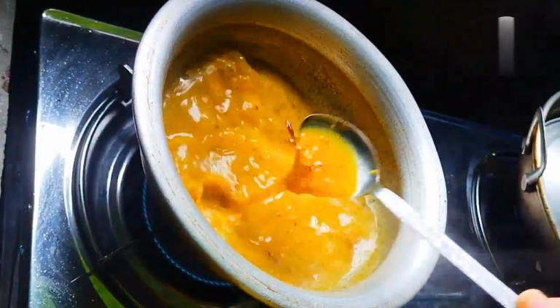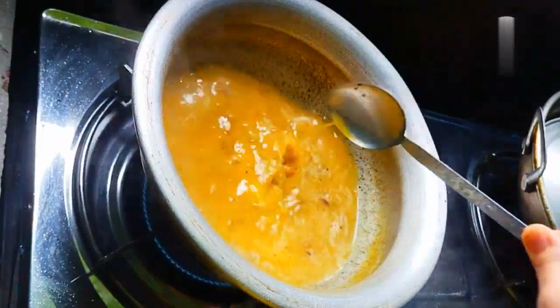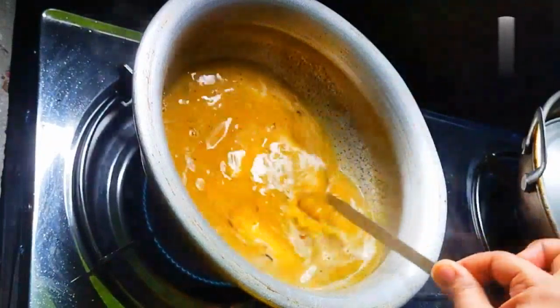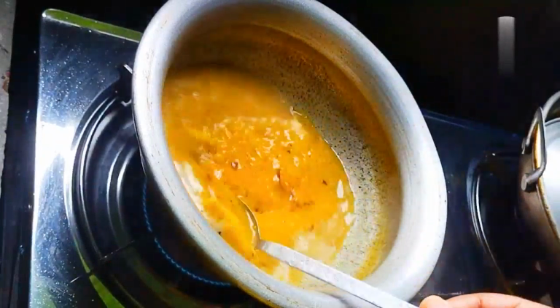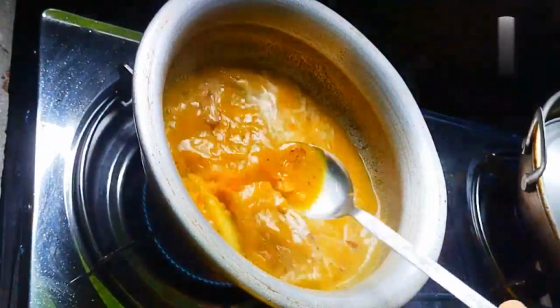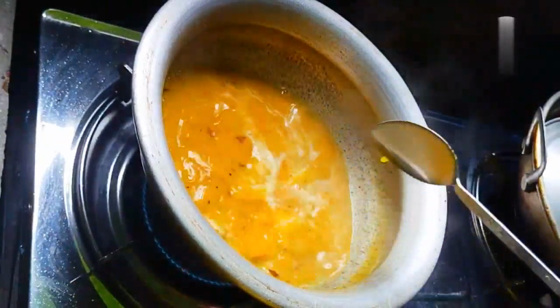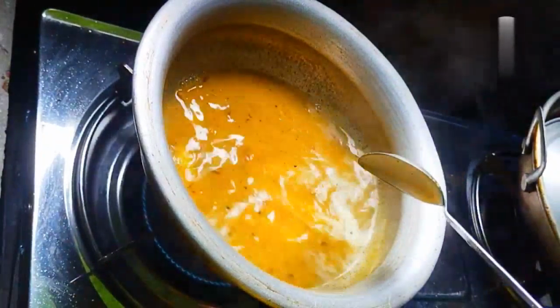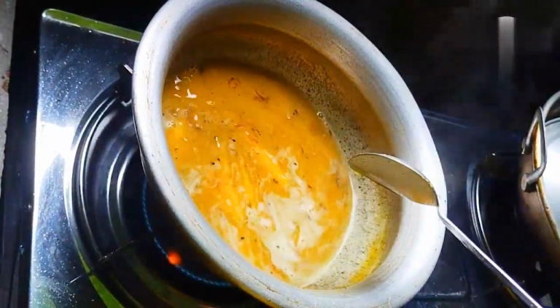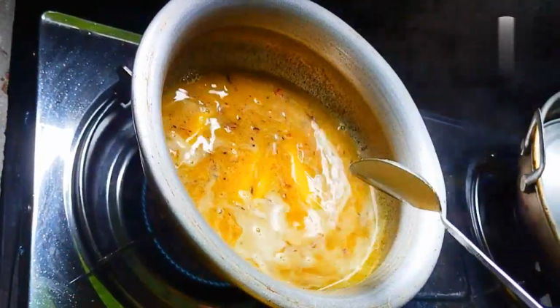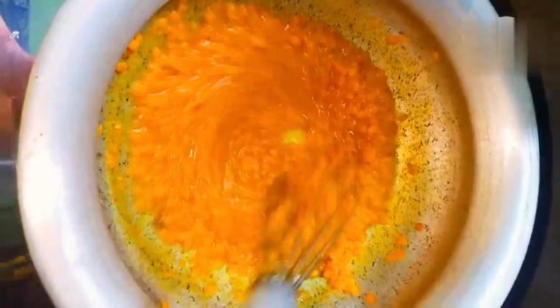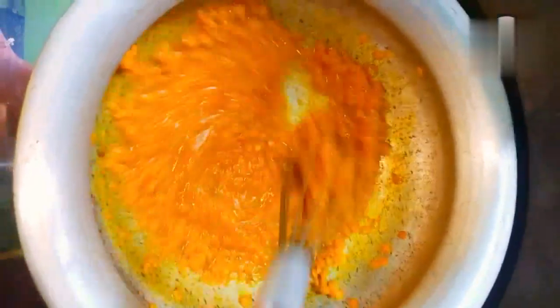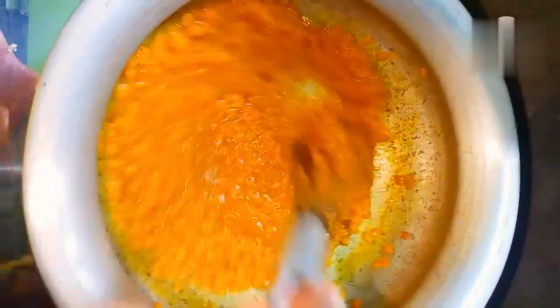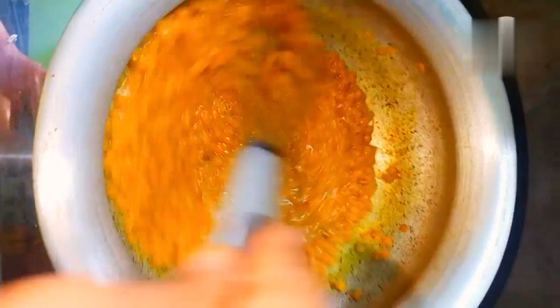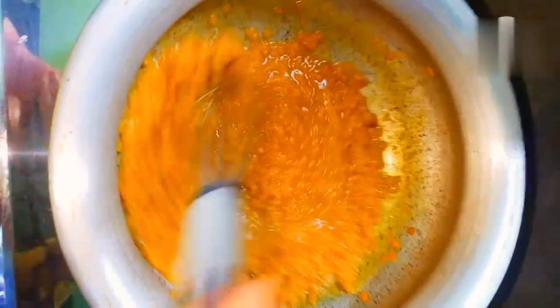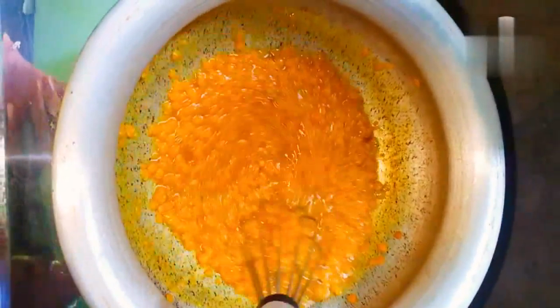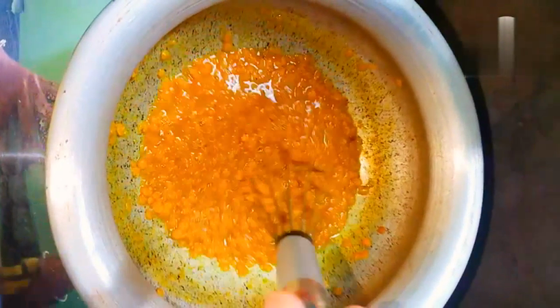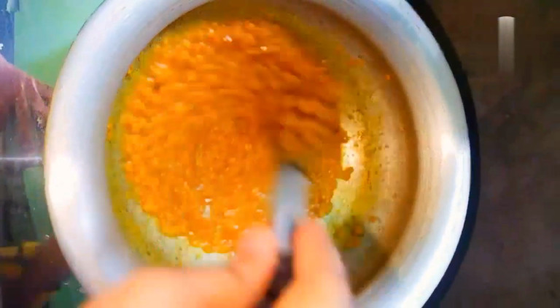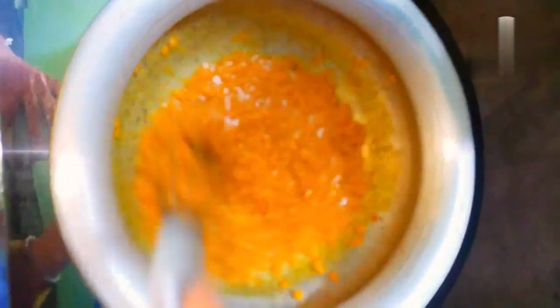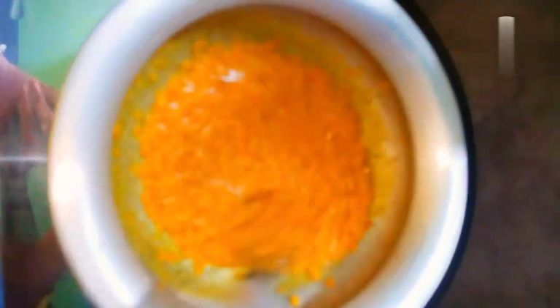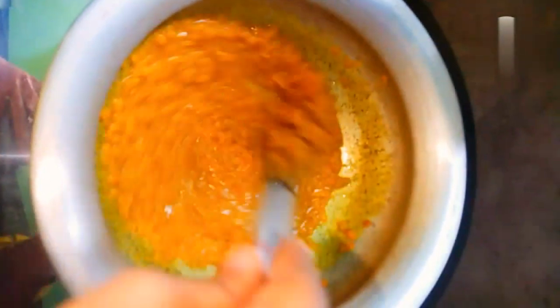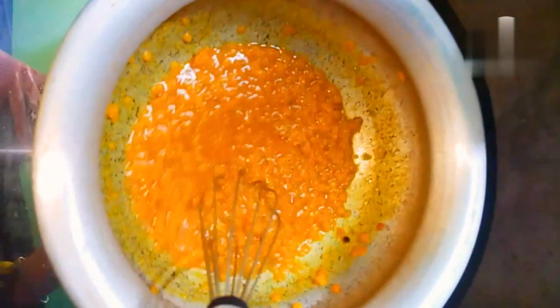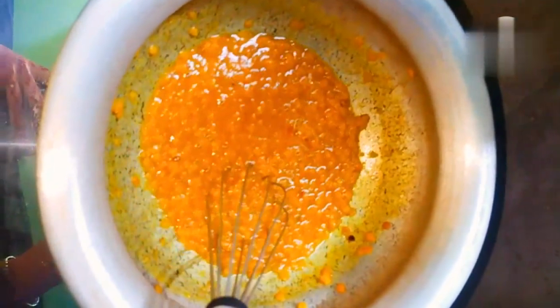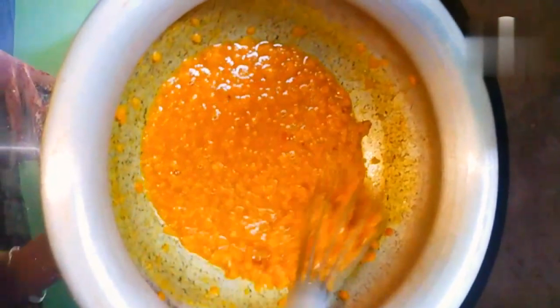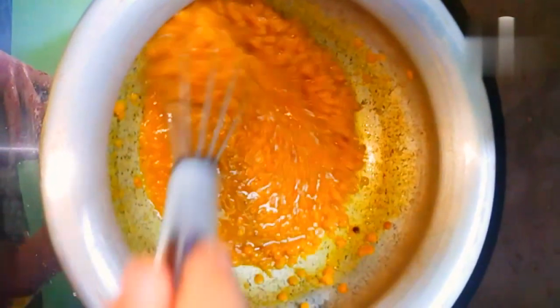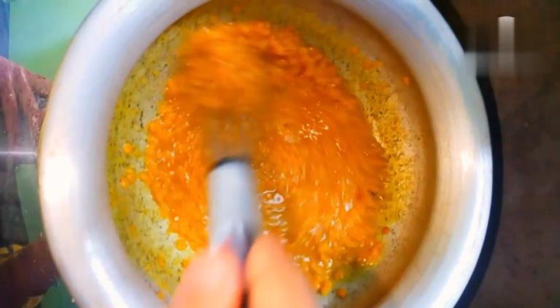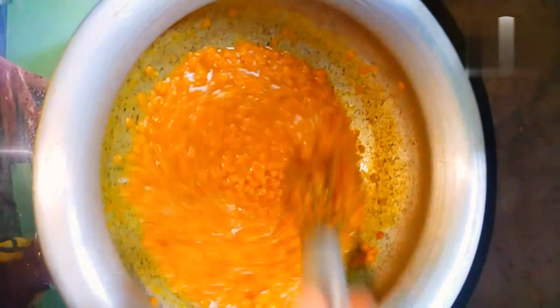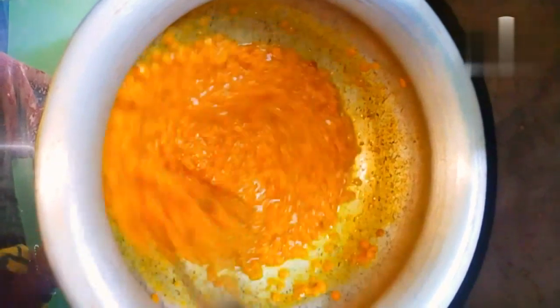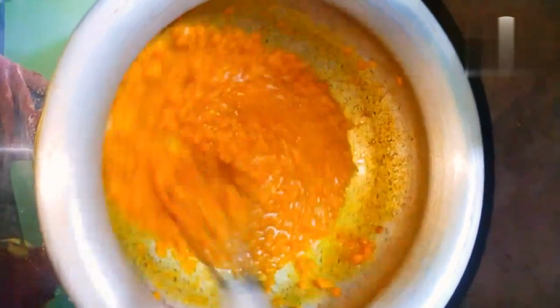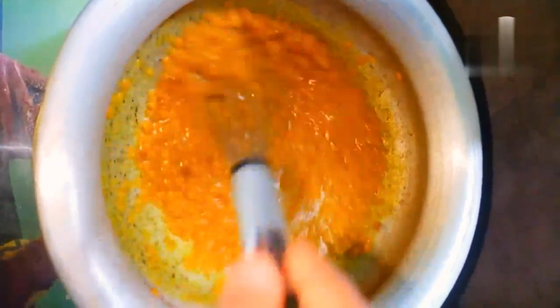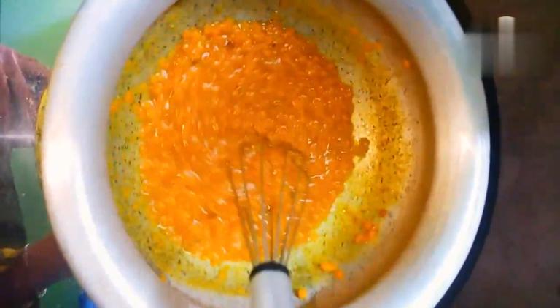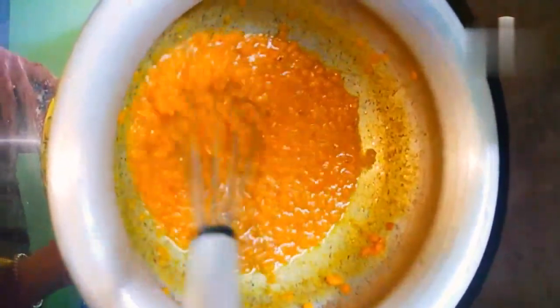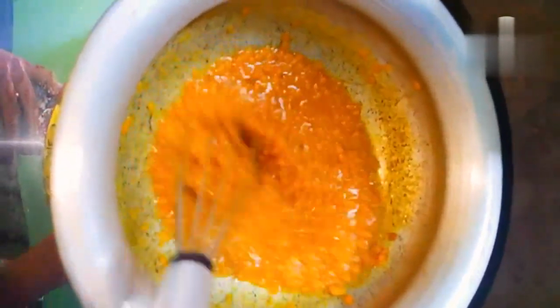We are going to eat this for the first time. There are 3 kinds of oya up here.